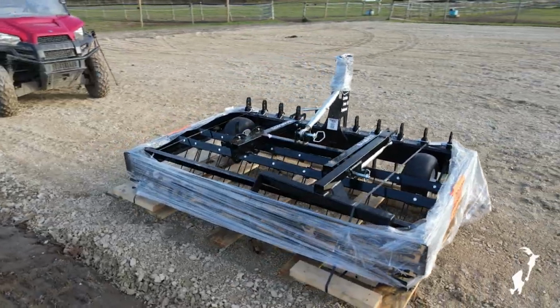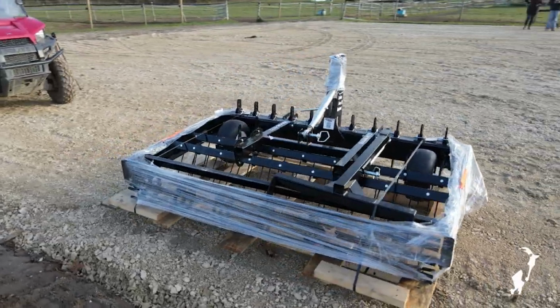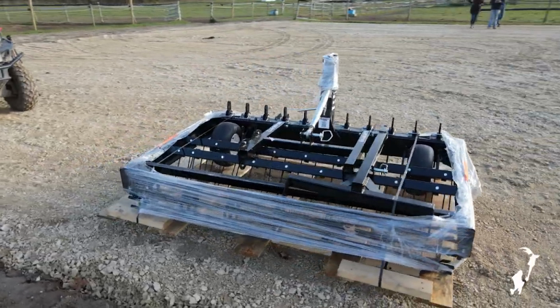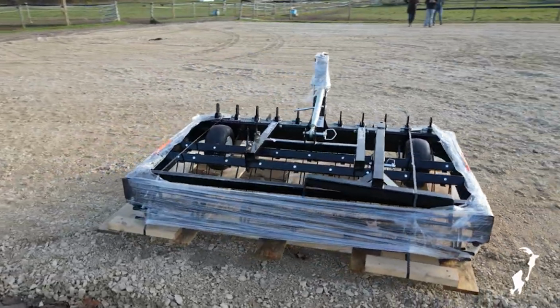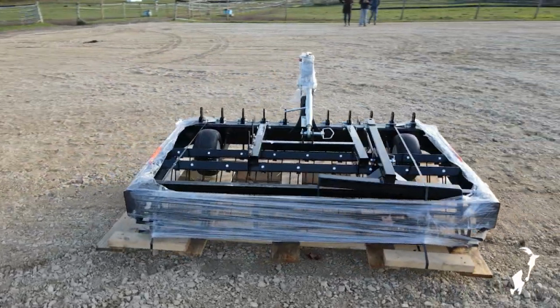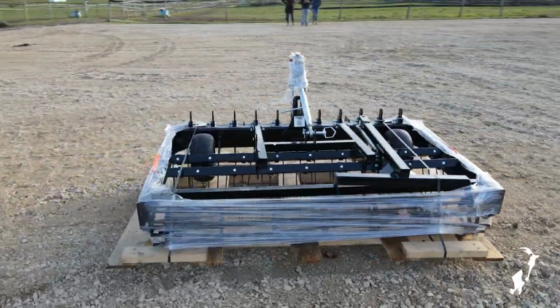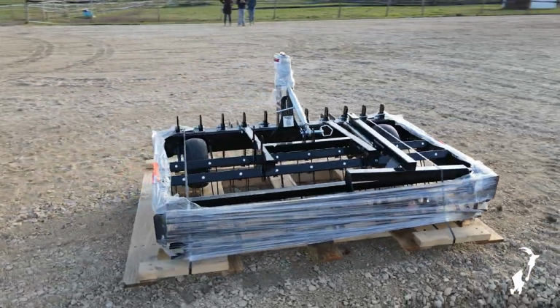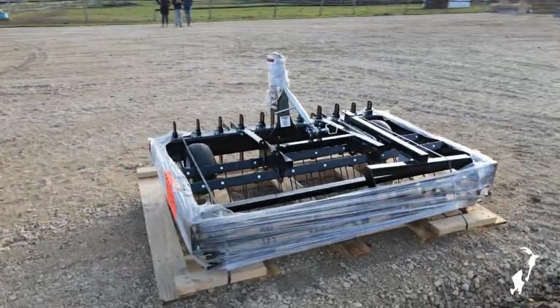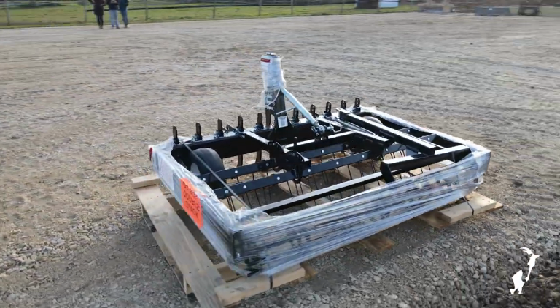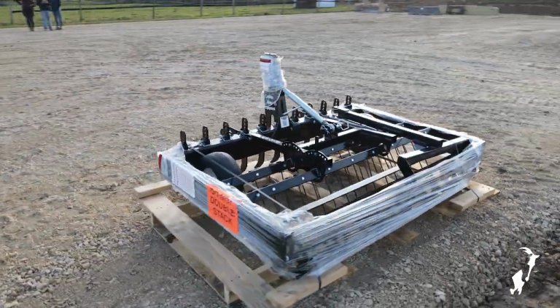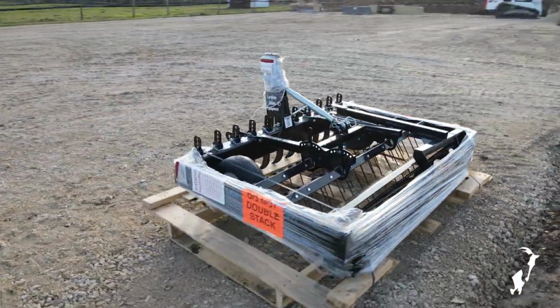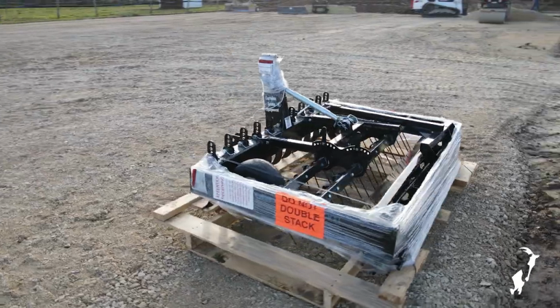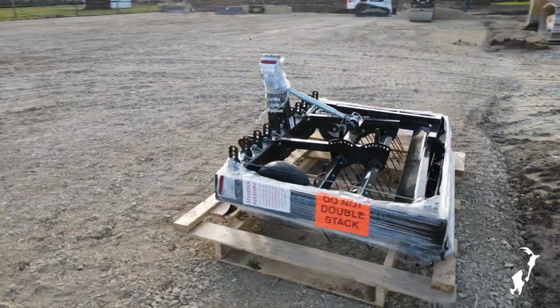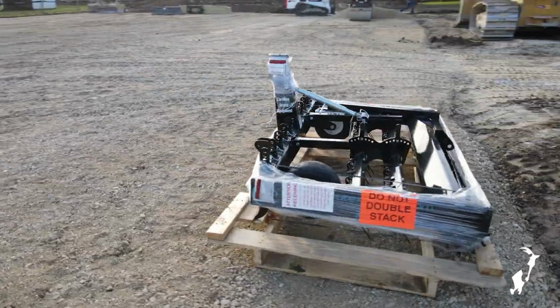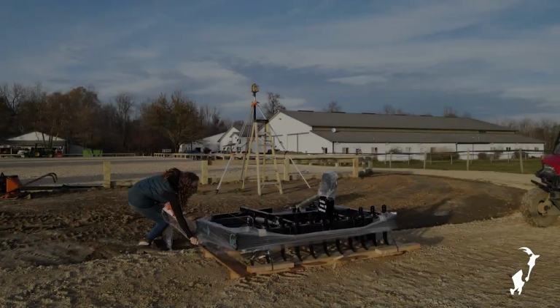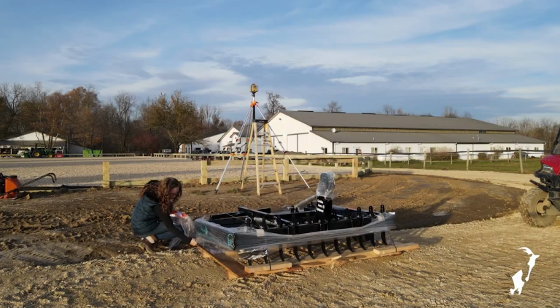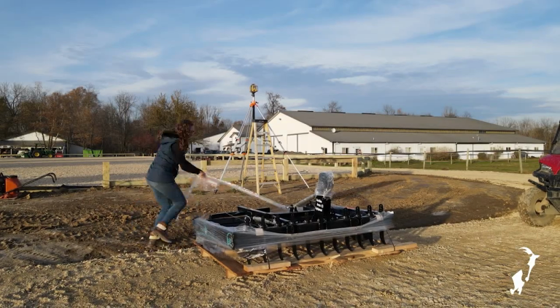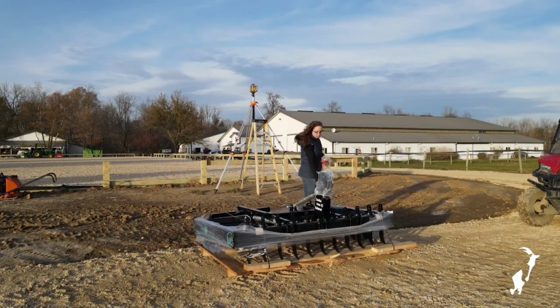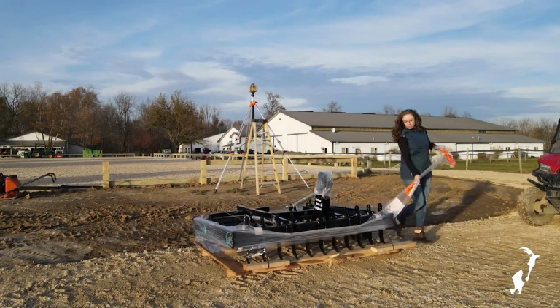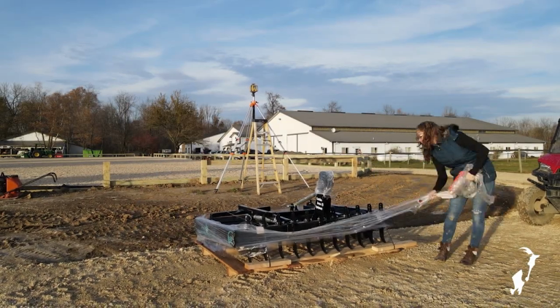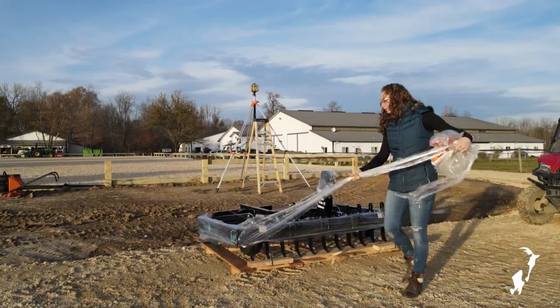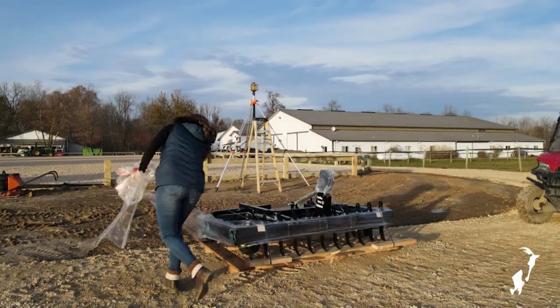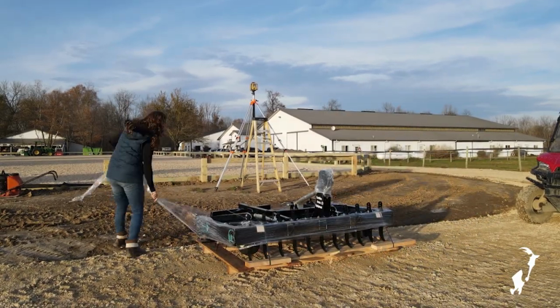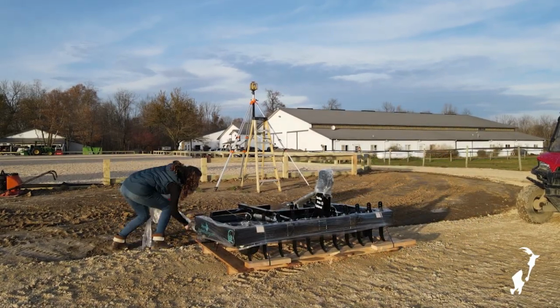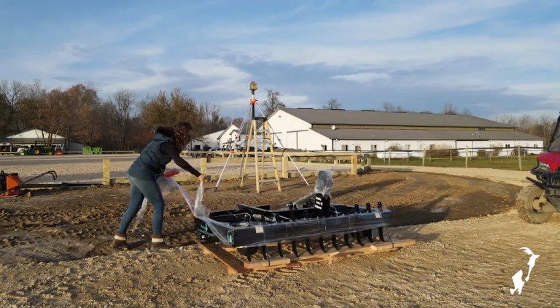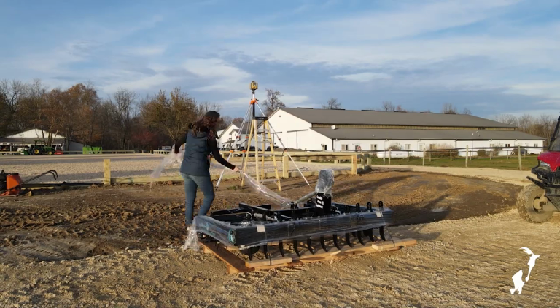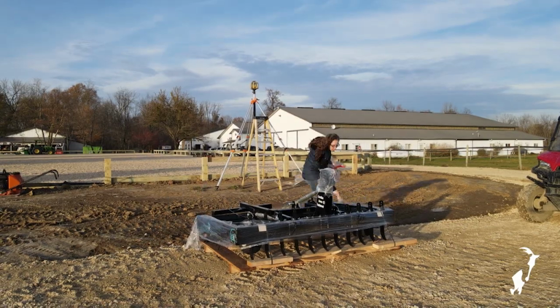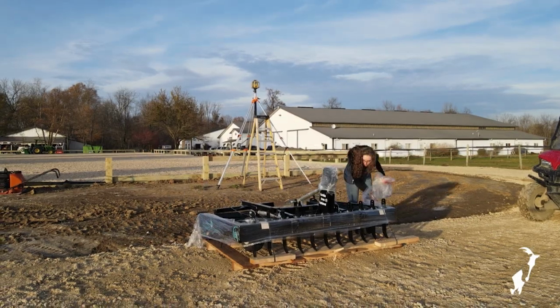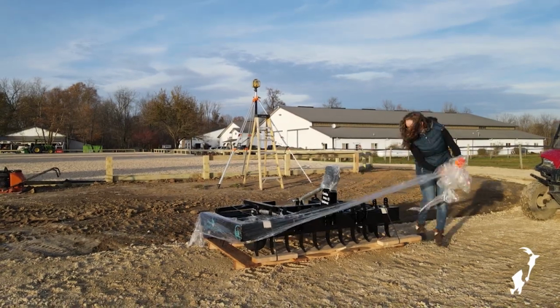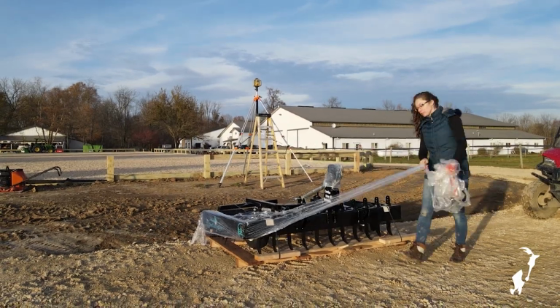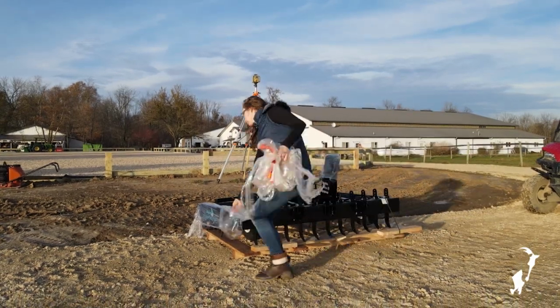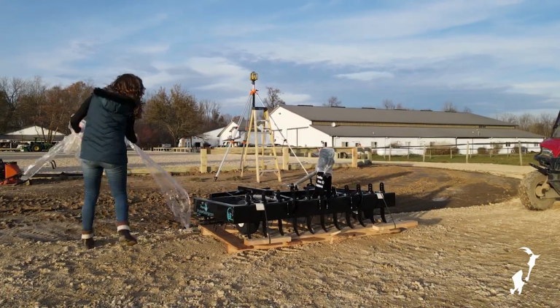When your drag arrives, please make sure that you thoroughly check it over for any damages before signing off to accept the shipment. Next, start by removing any plastic wrapping and banding that's securing the drag to the pallet.